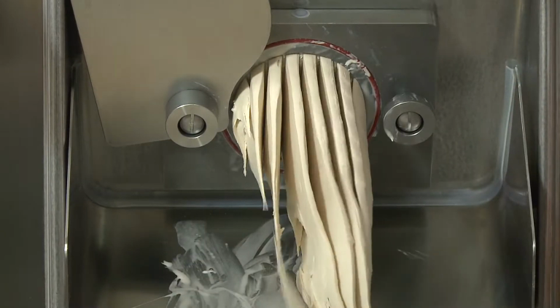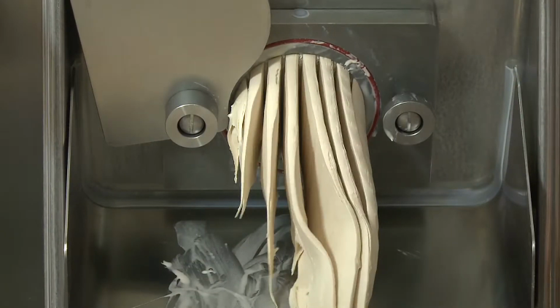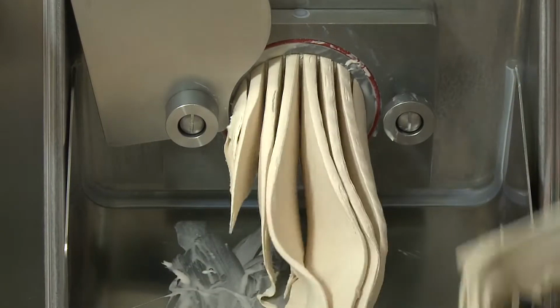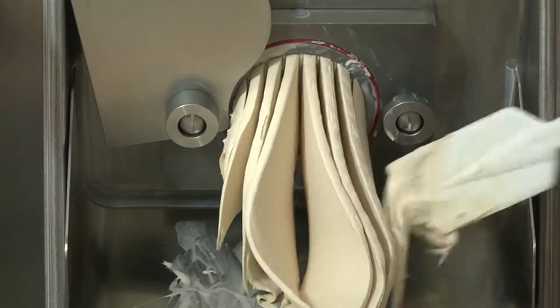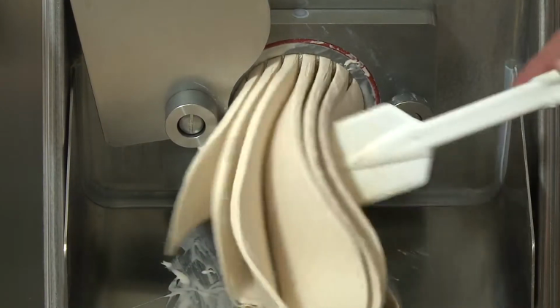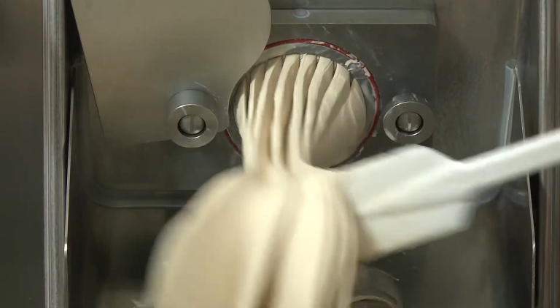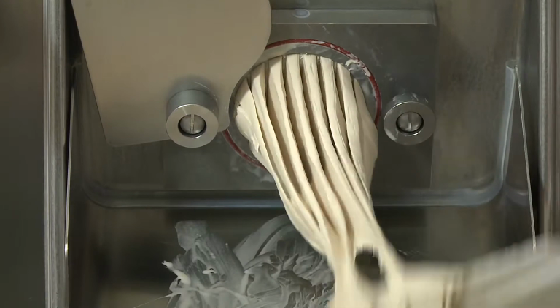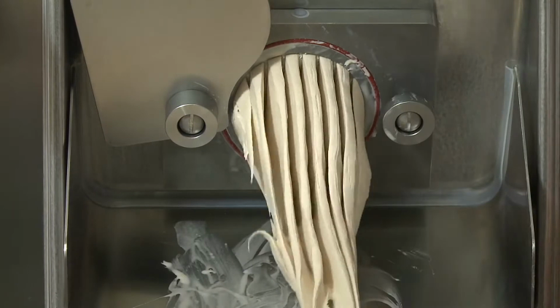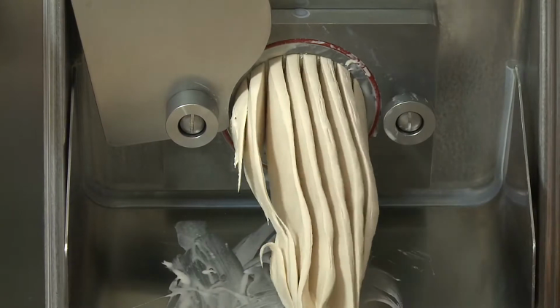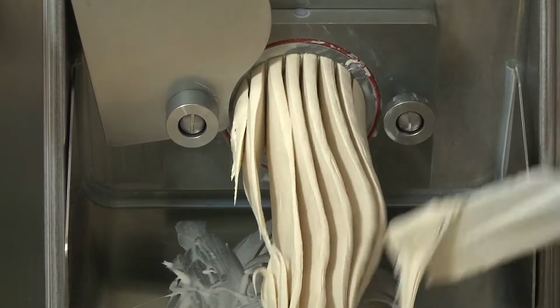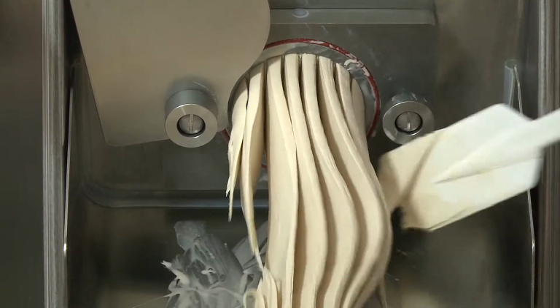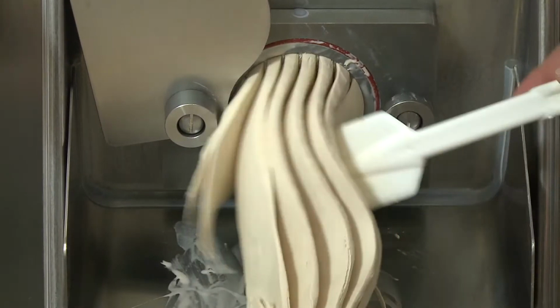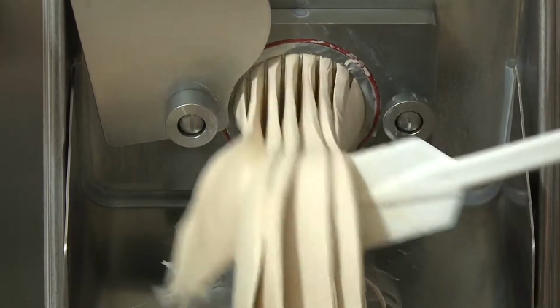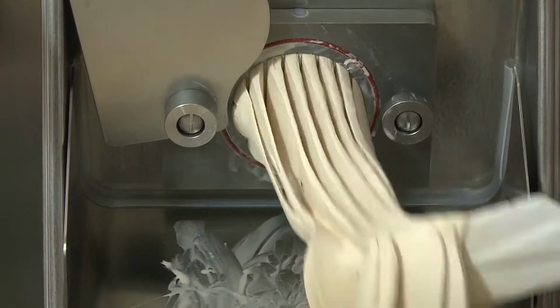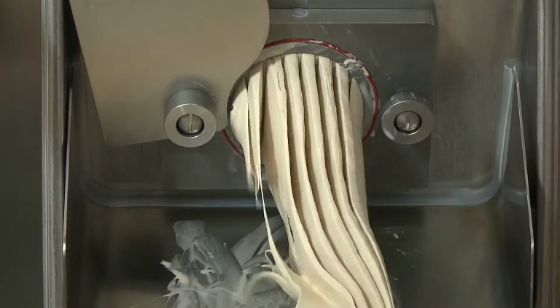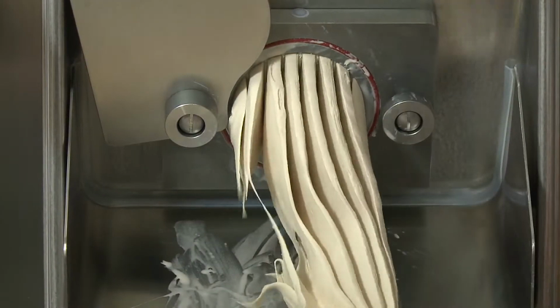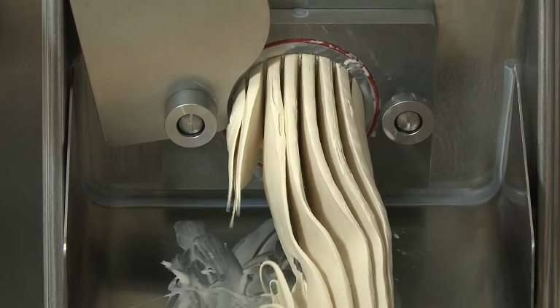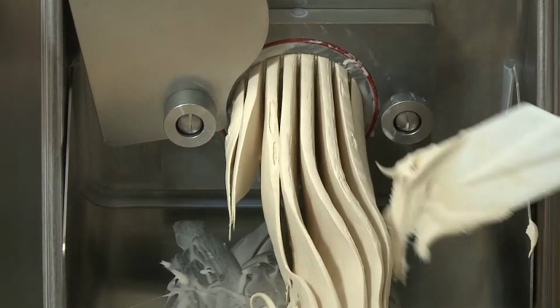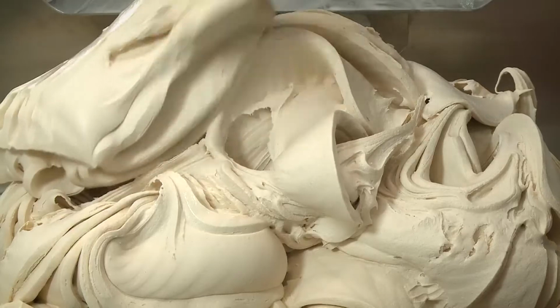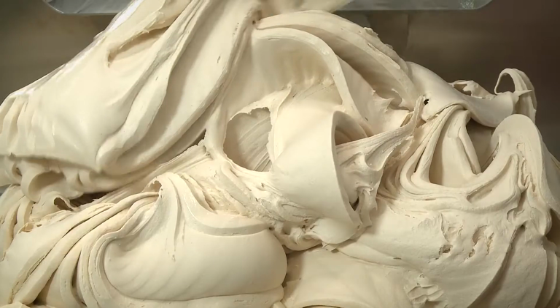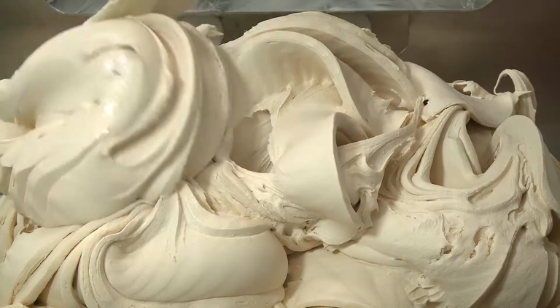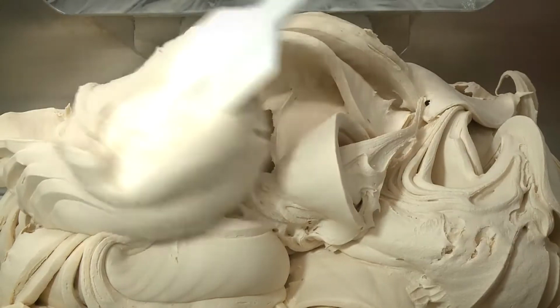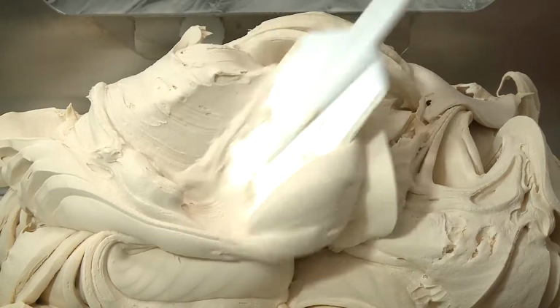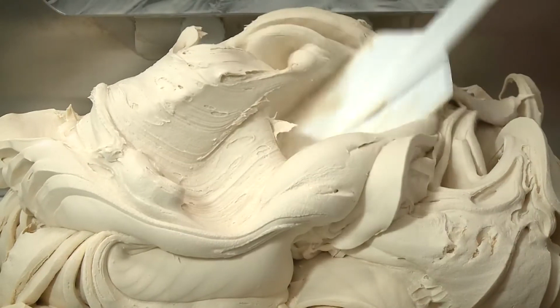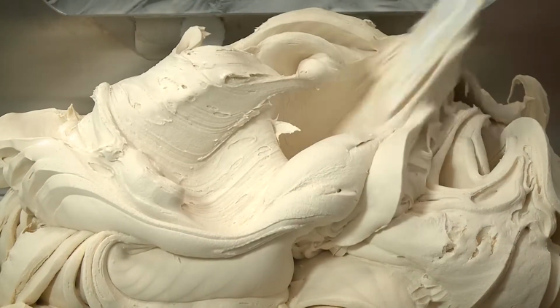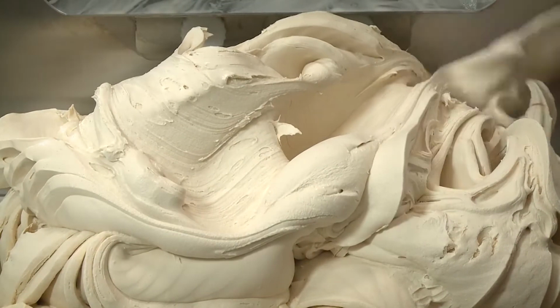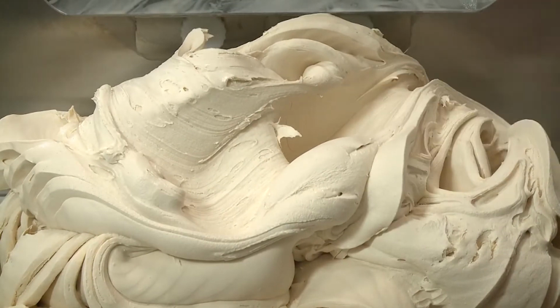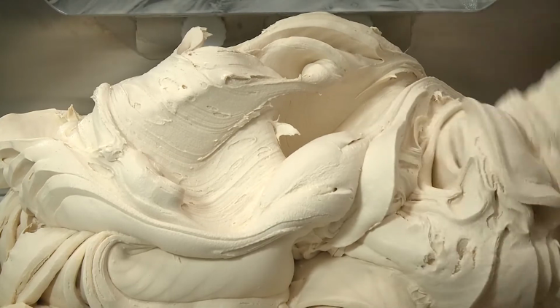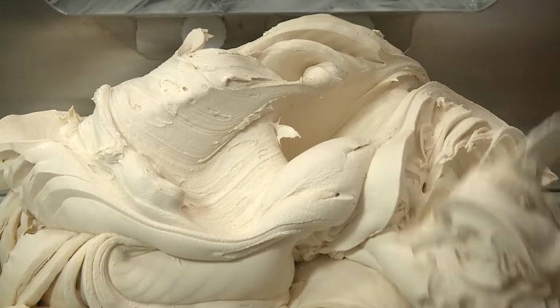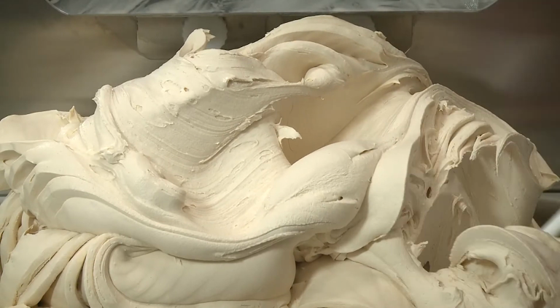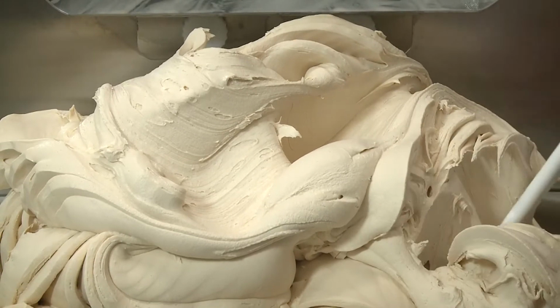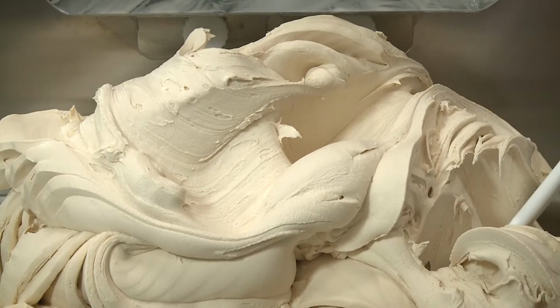The result is an ice cream with a traditional firm consistency, which satisfies the most demanding customer.